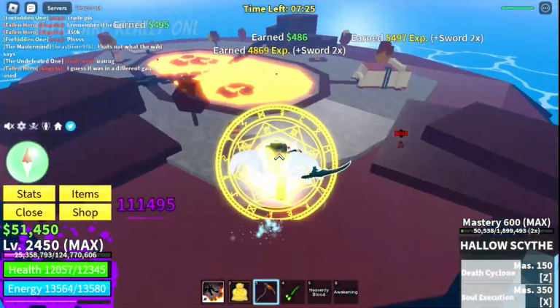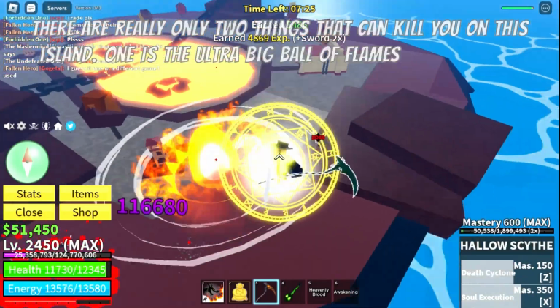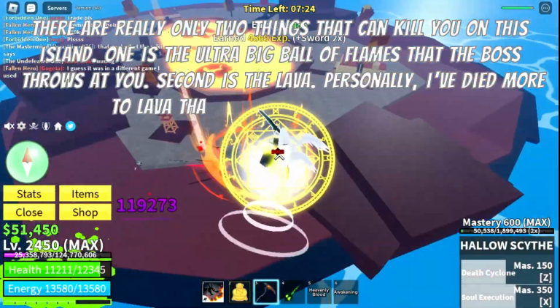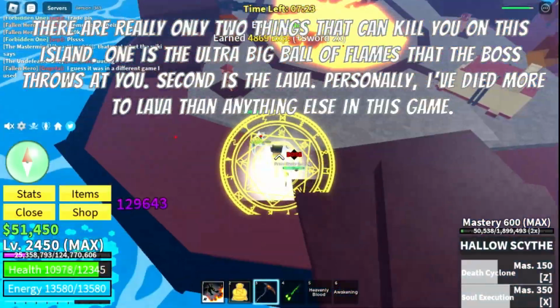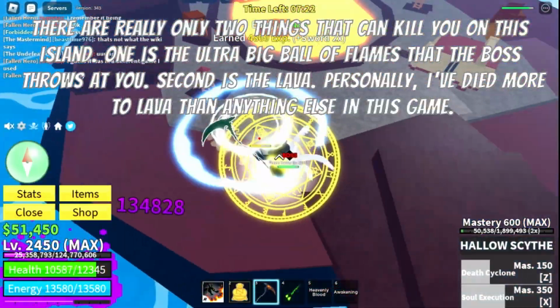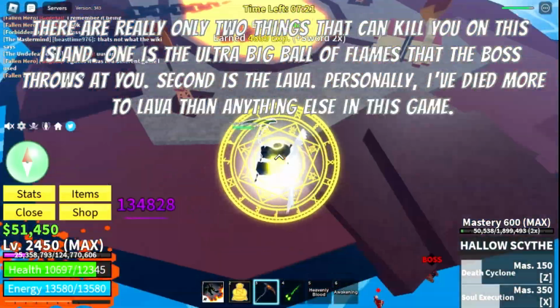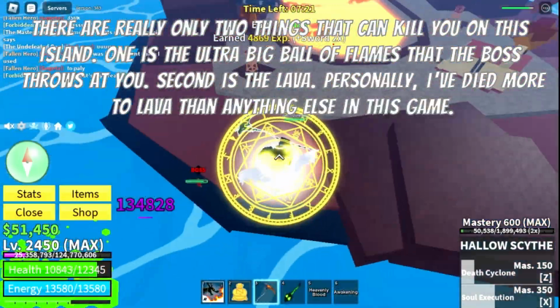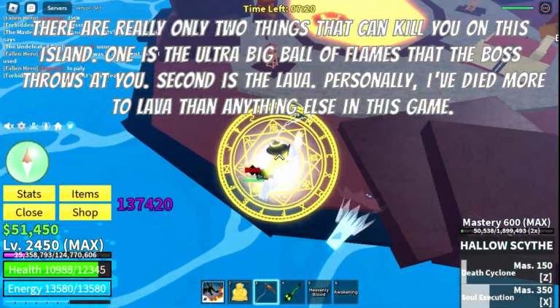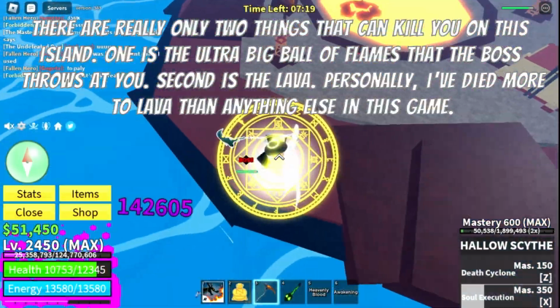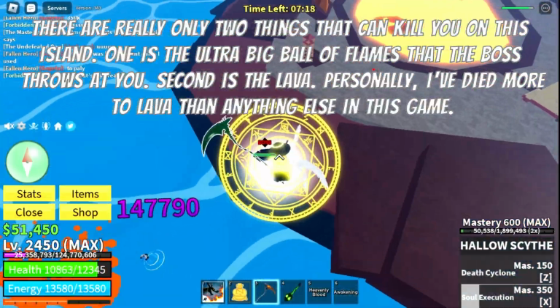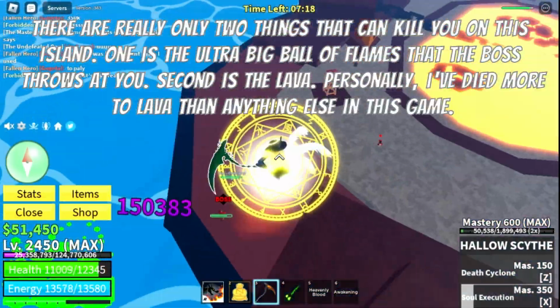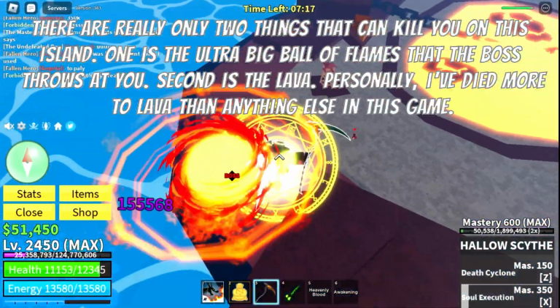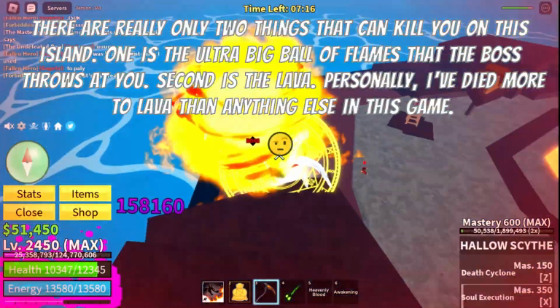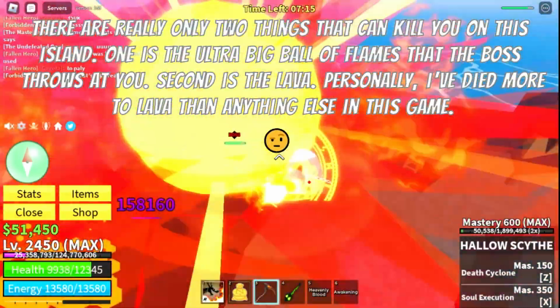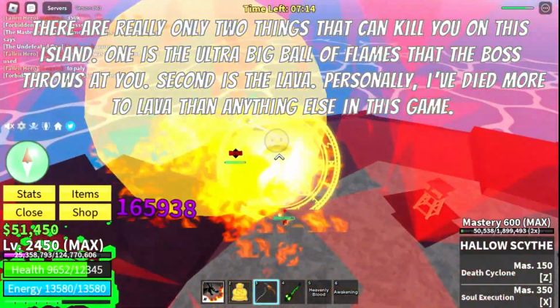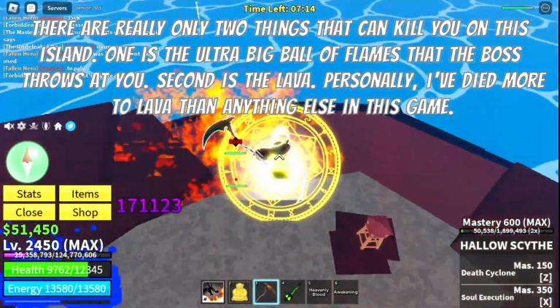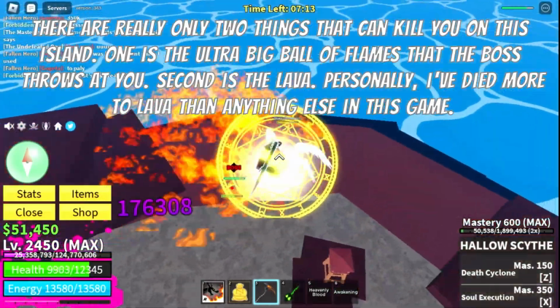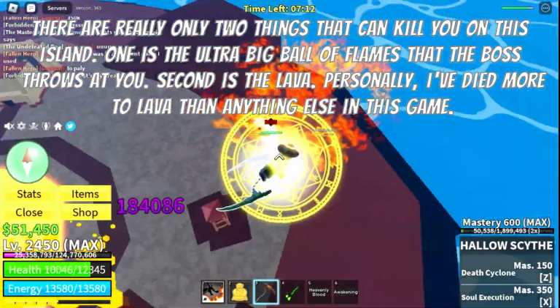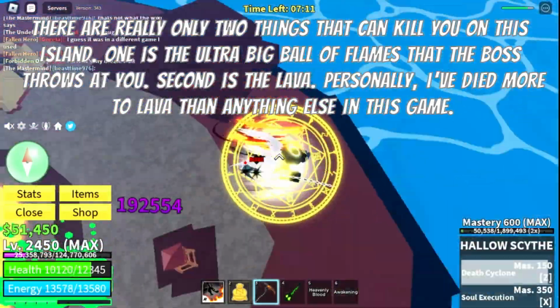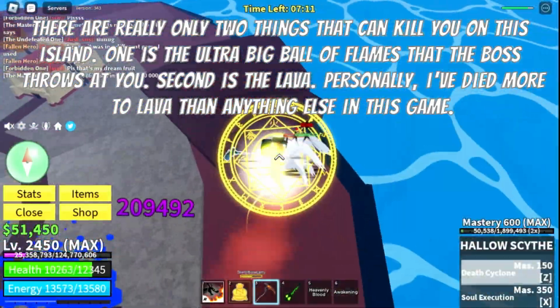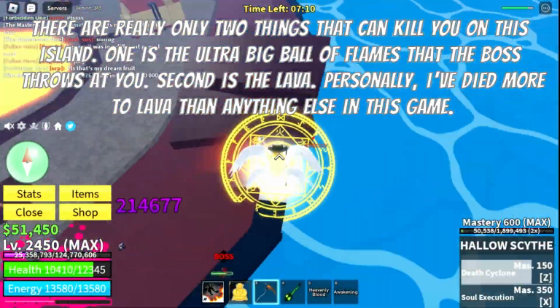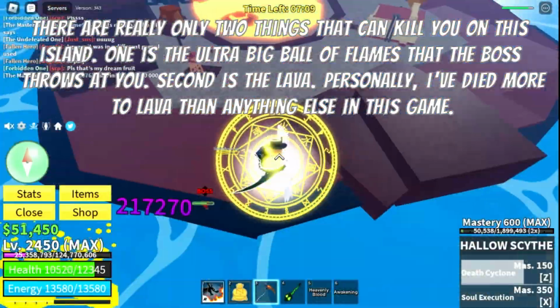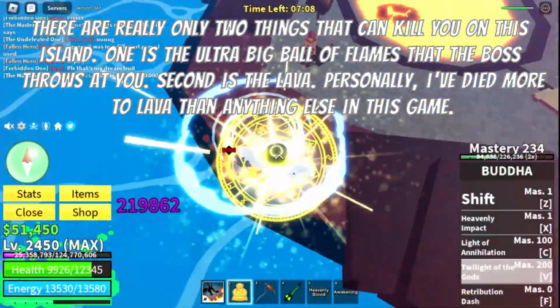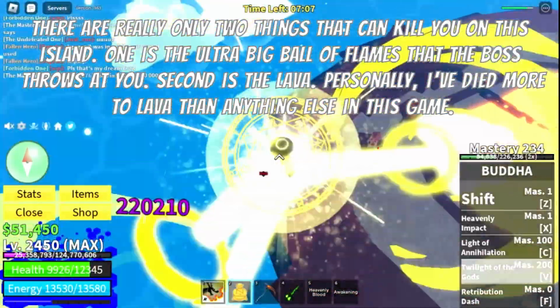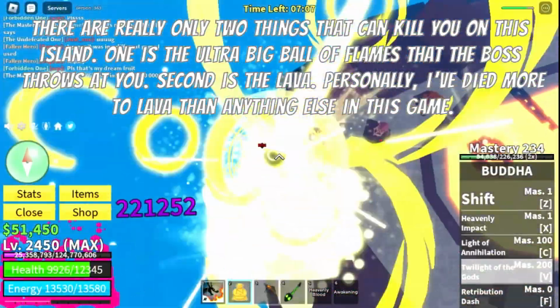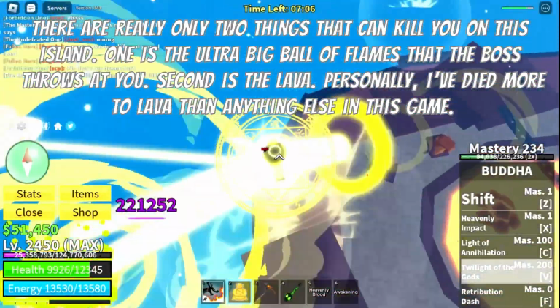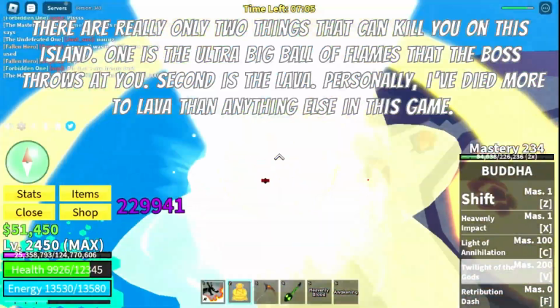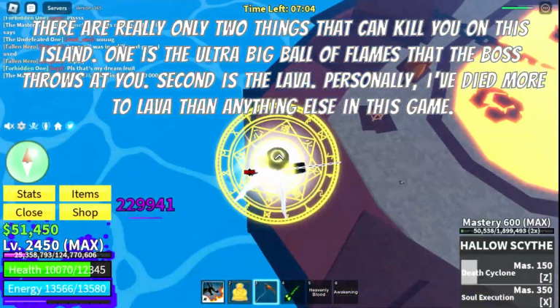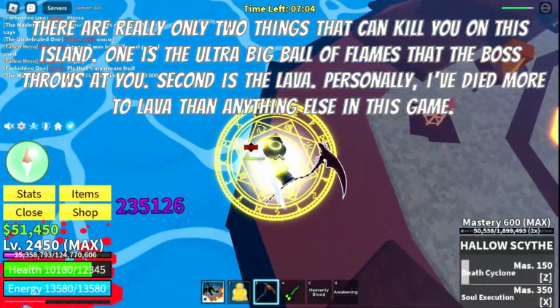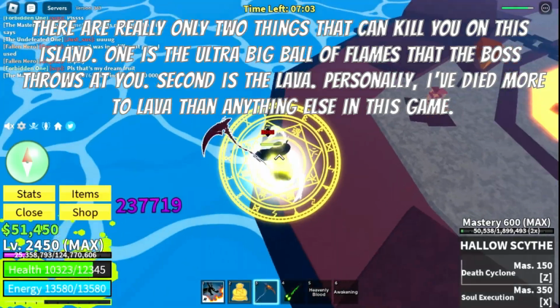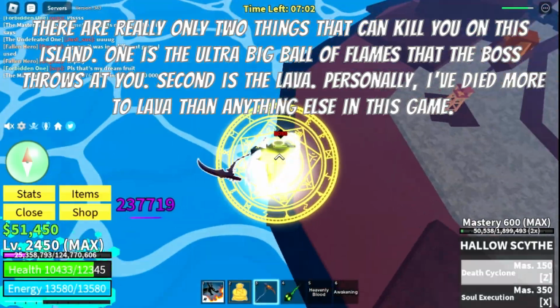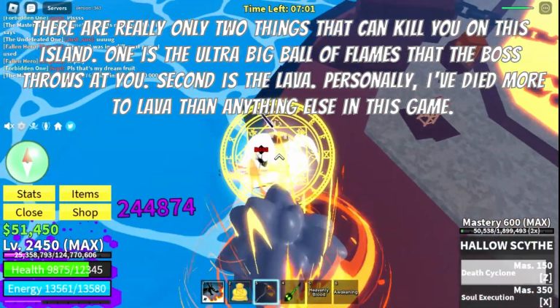There are really only two things that can kill you on this island. One is the ultra big ball of flames that the boss throws at you. Second is the lava. Personally, I've died more to lava than anything else in this game.